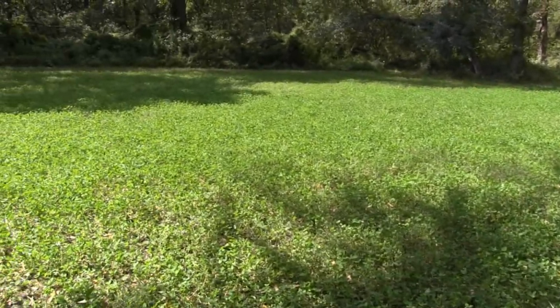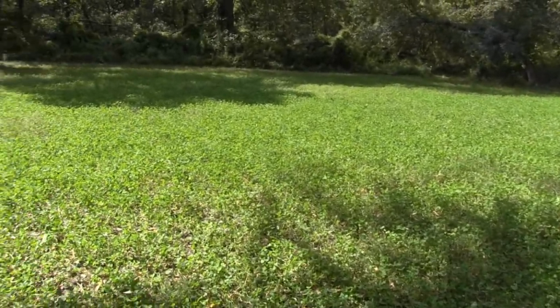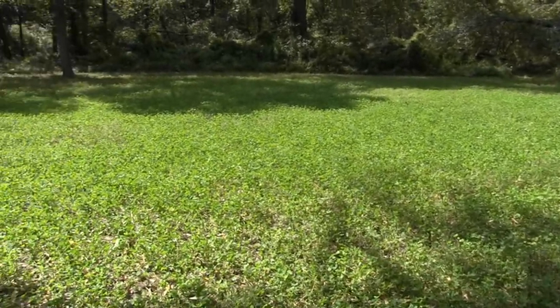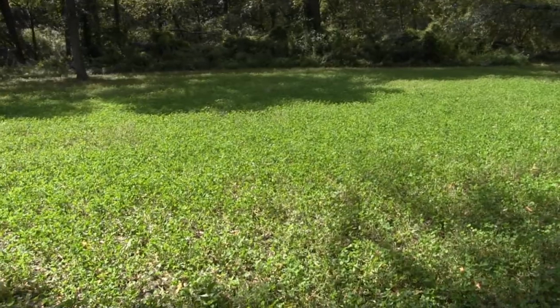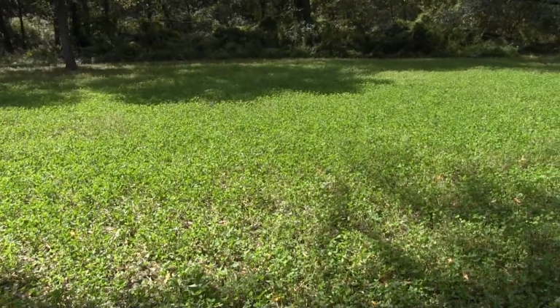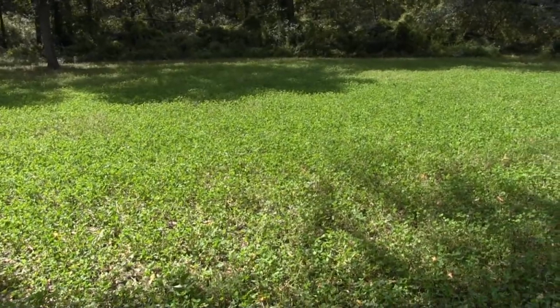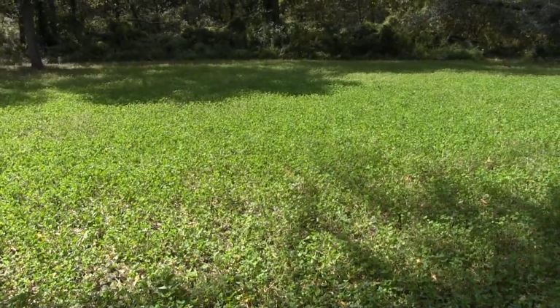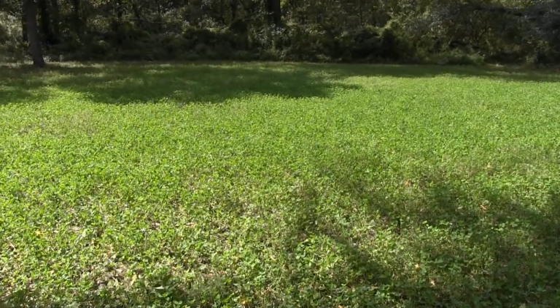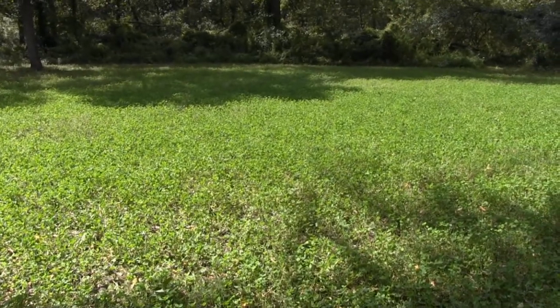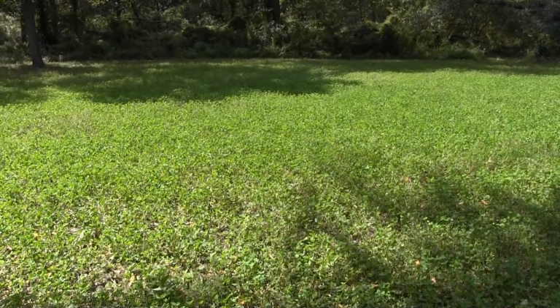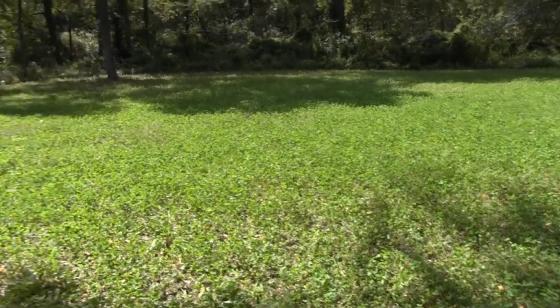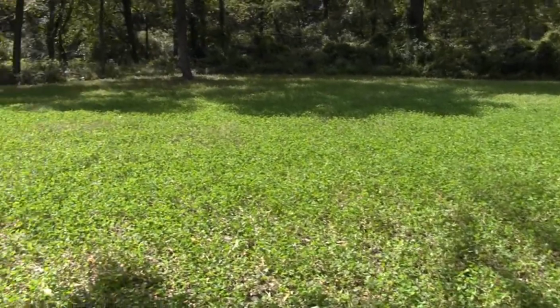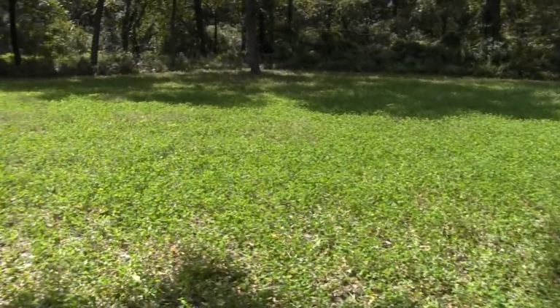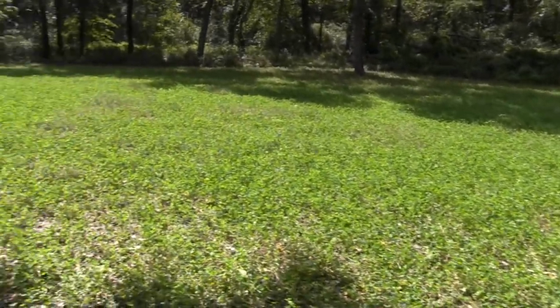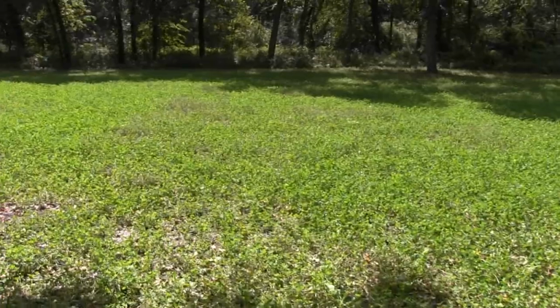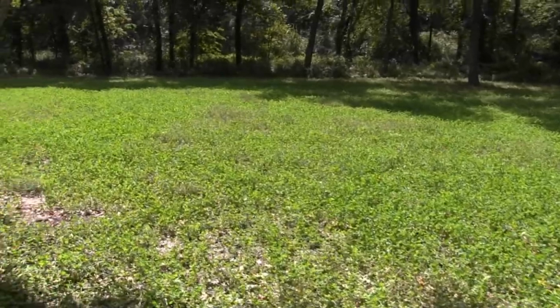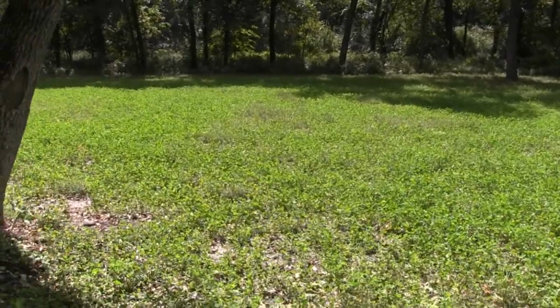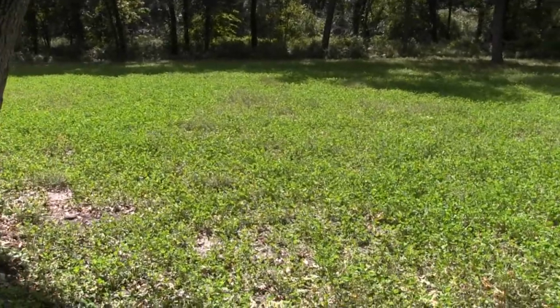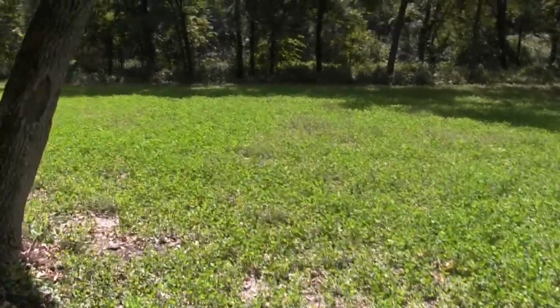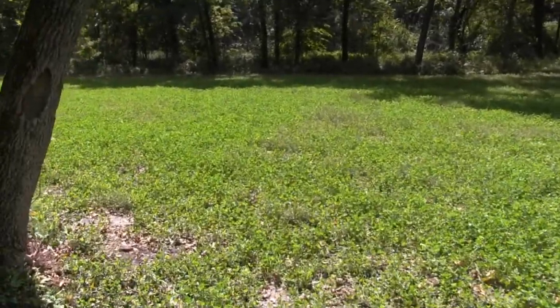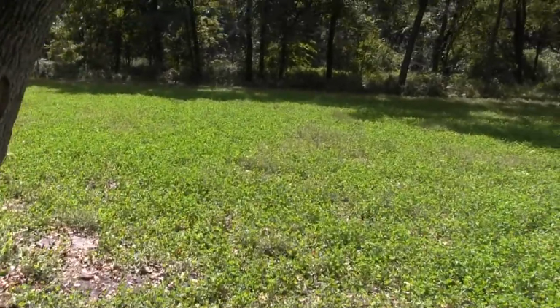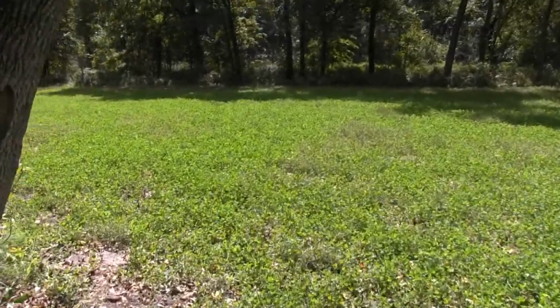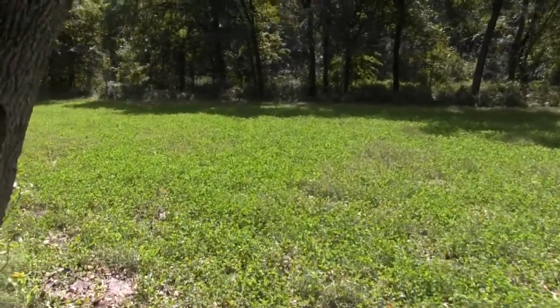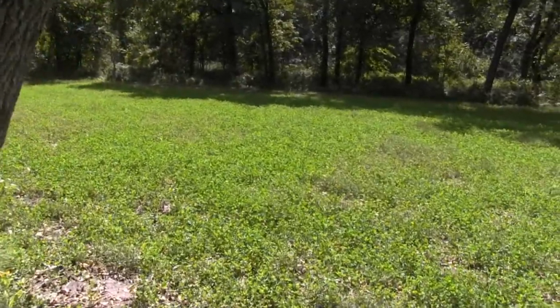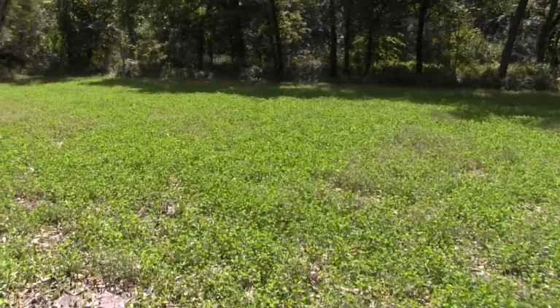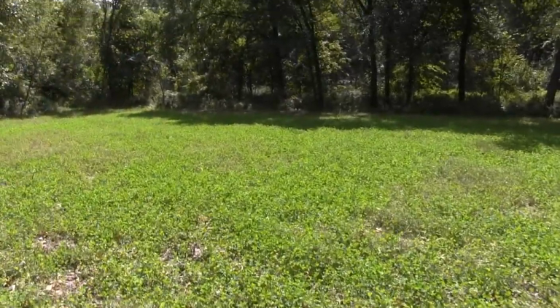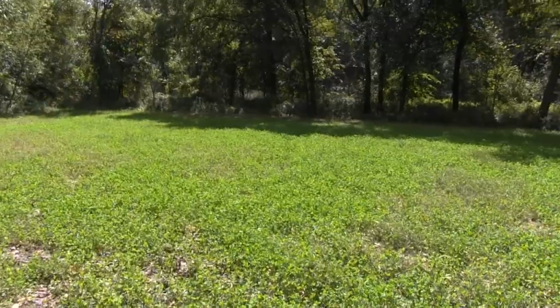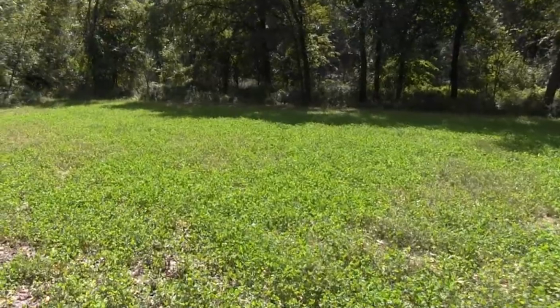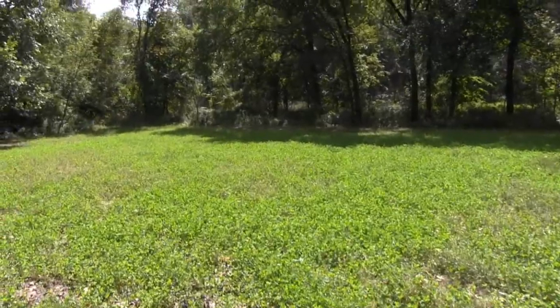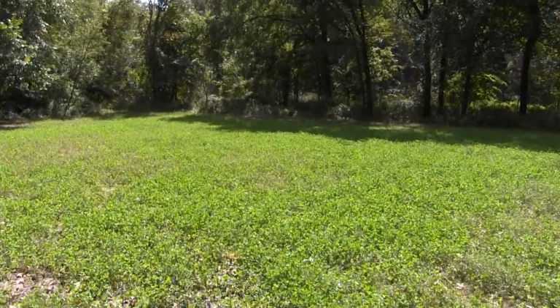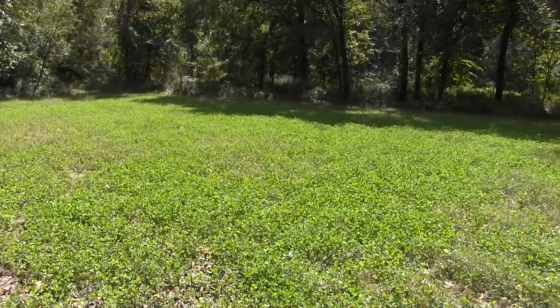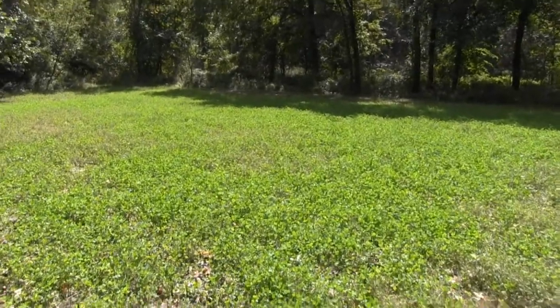Let's see — April, May, June, July, August, September. In six months, we turned this into a six-year, 365-days-a-year food source for all wildlife.